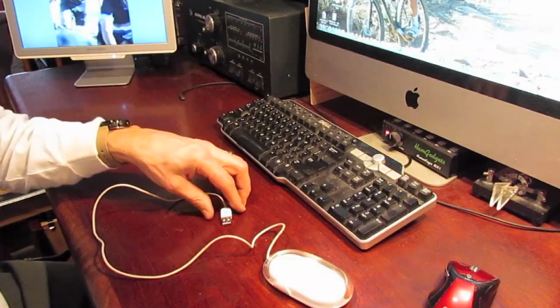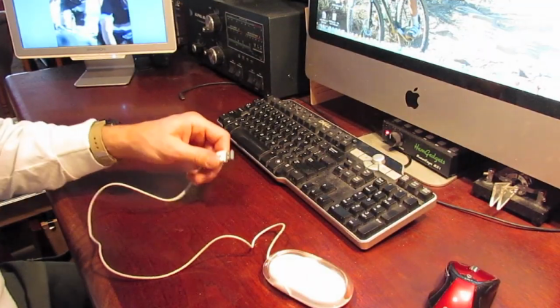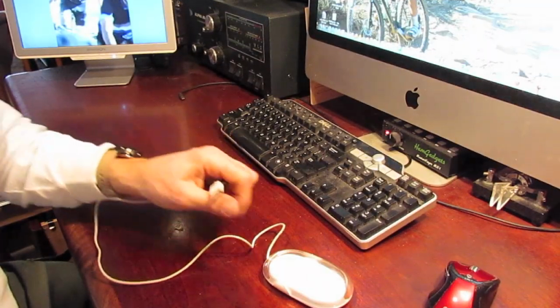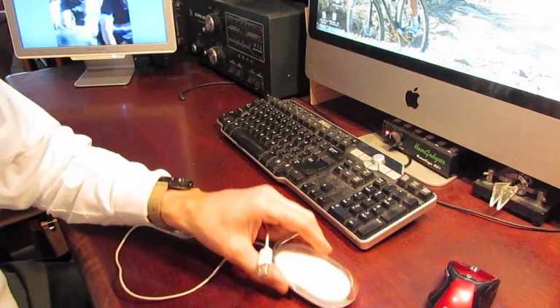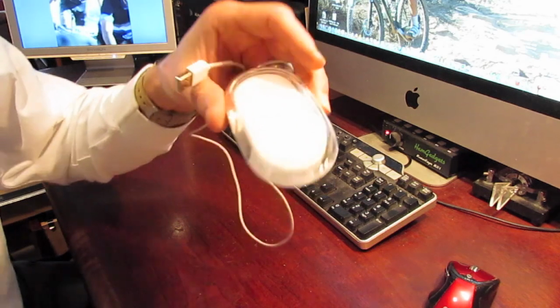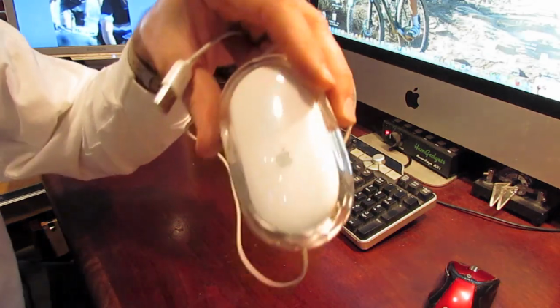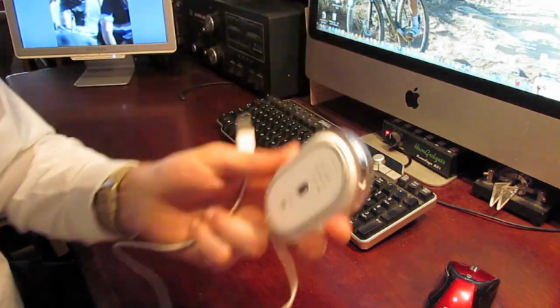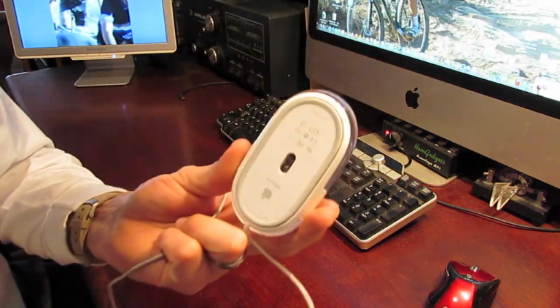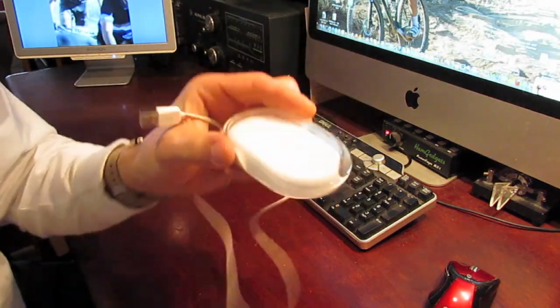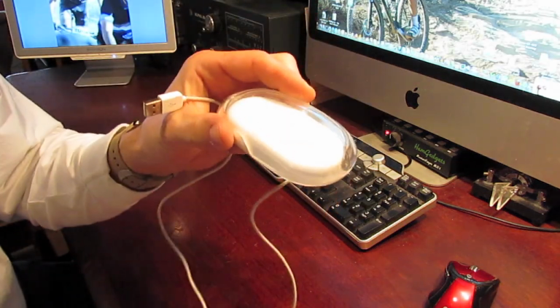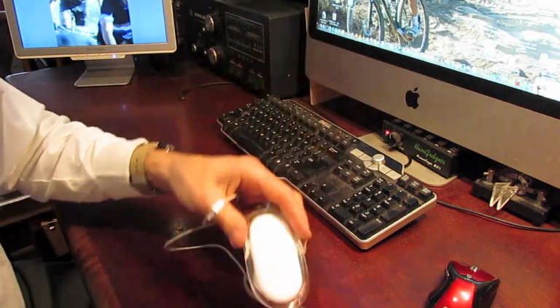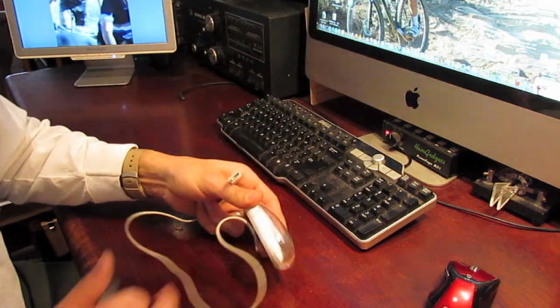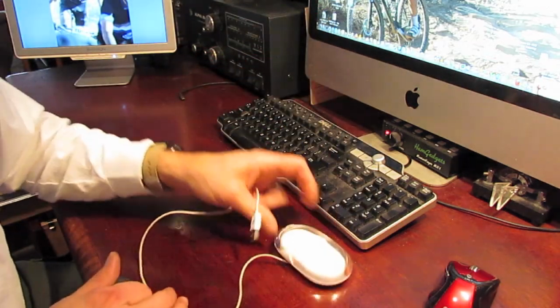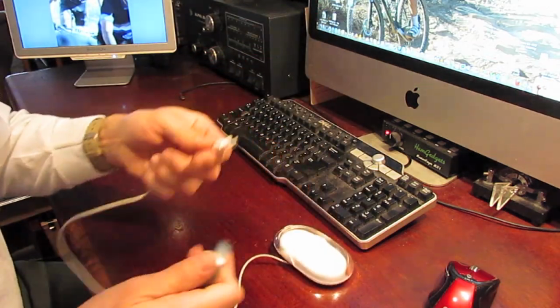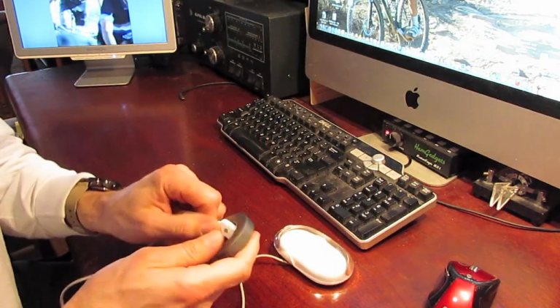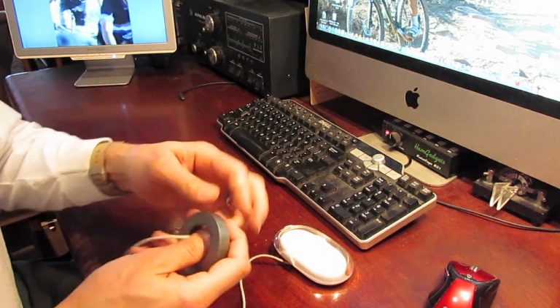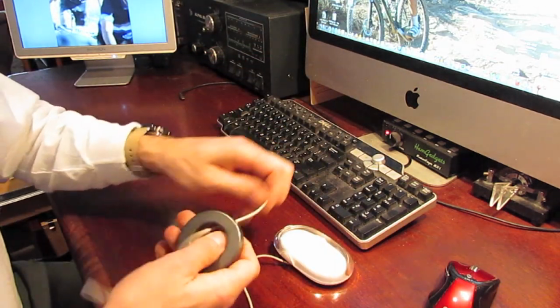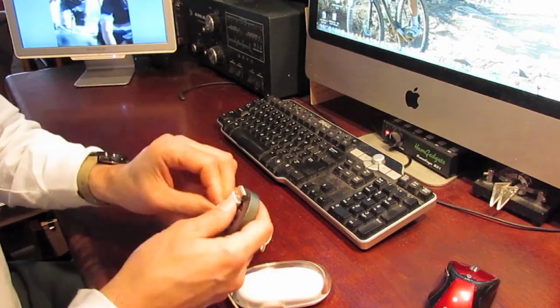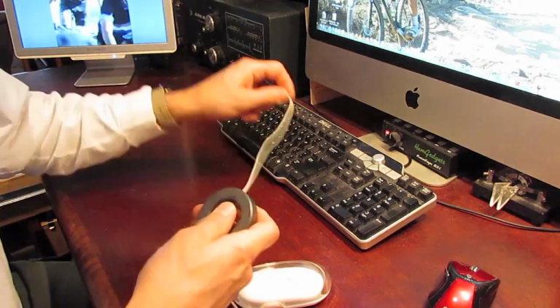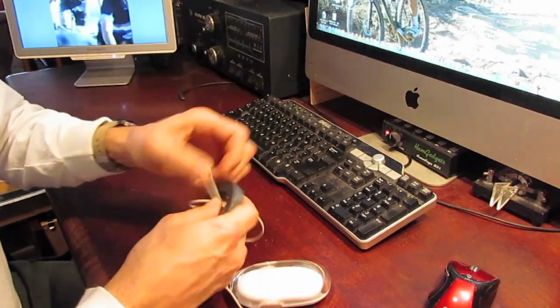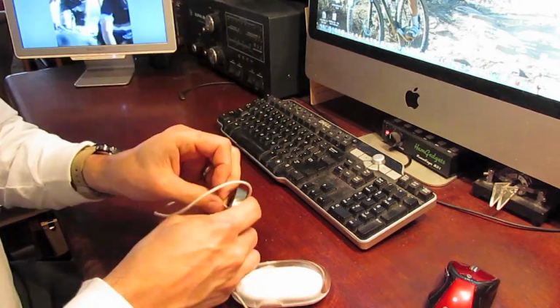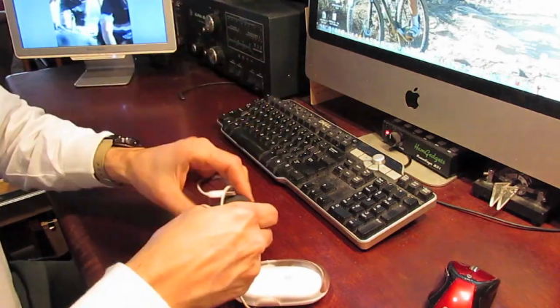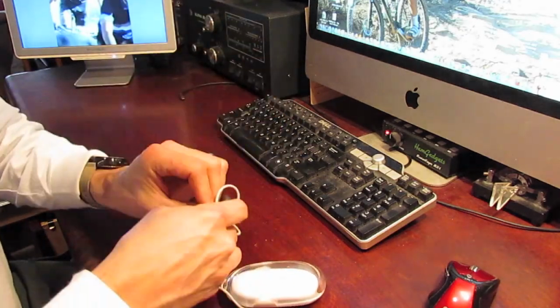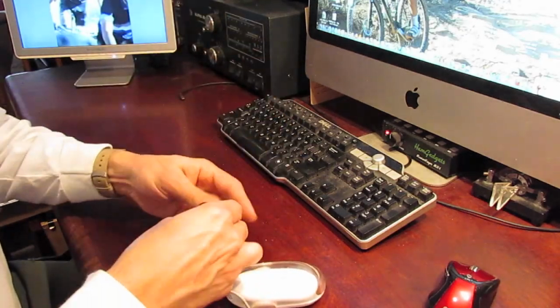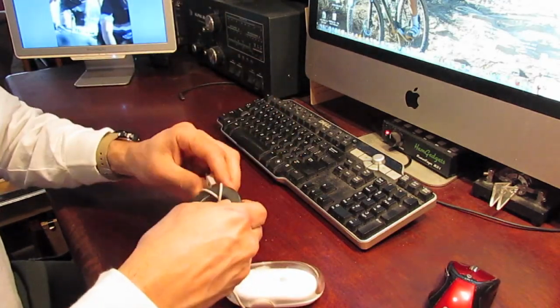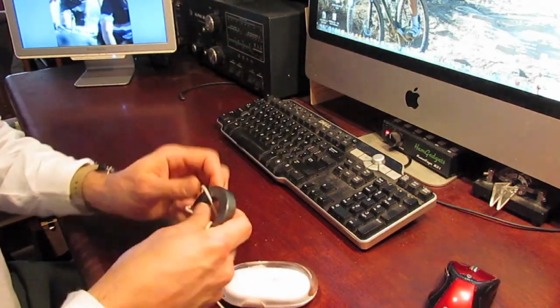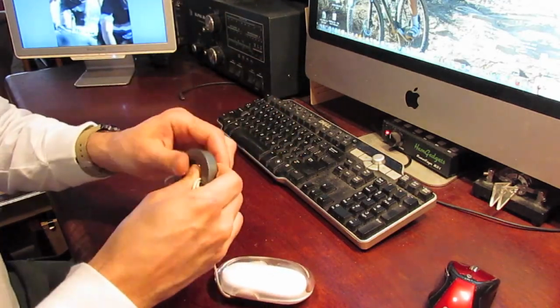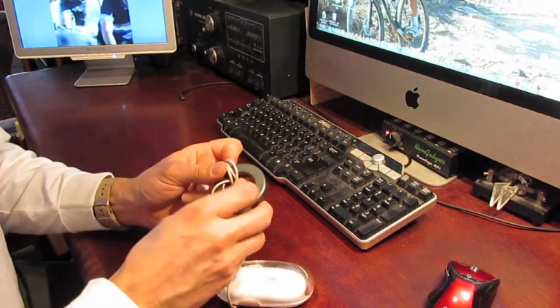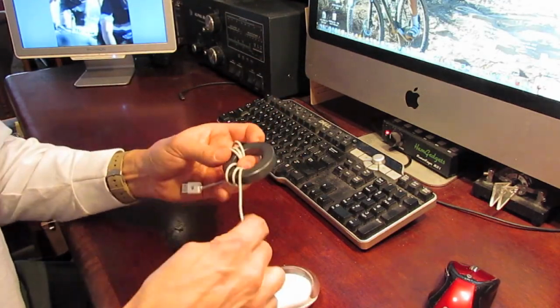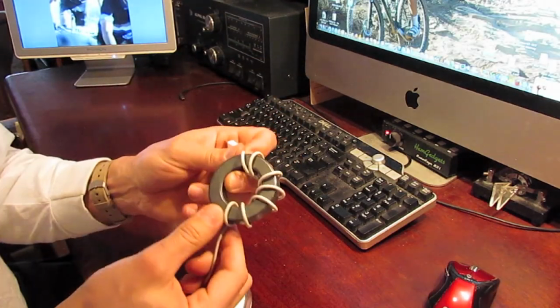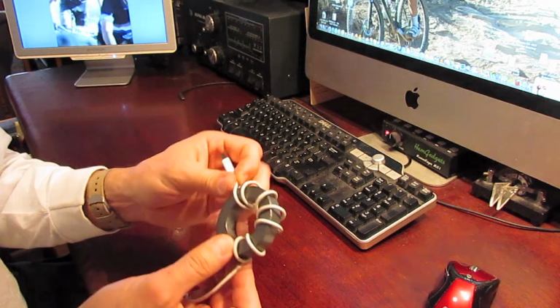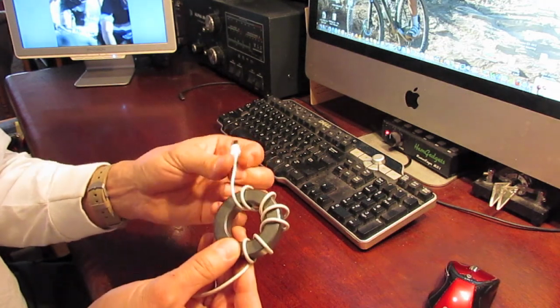Any exposed appliance cord — even the short cord on a mouse — can pick up RFI and cause all kinds of havoc. This was the mouse on my wife's computer, and I was able to take care of some RFI issues by just wrapping the cord around a toroid.